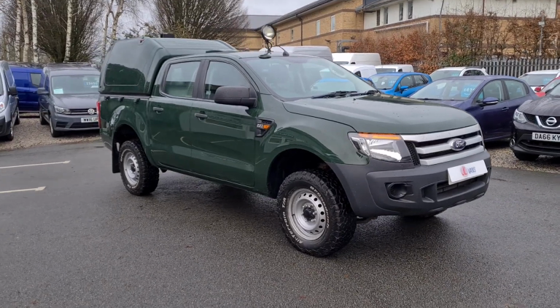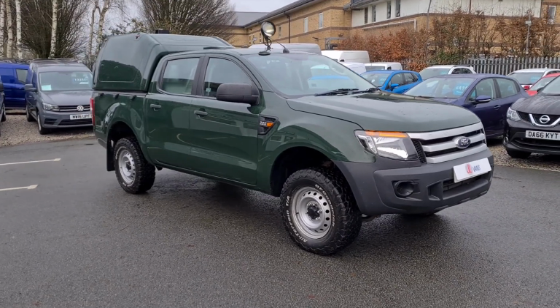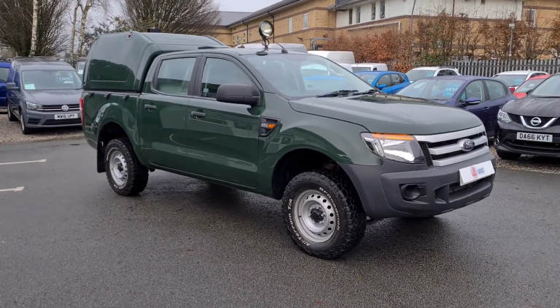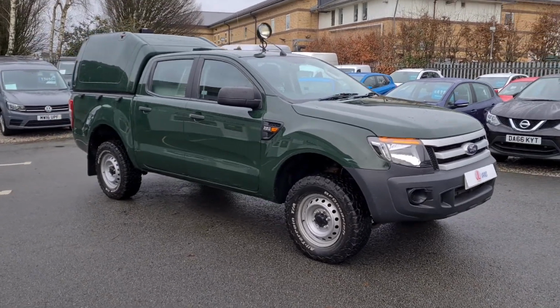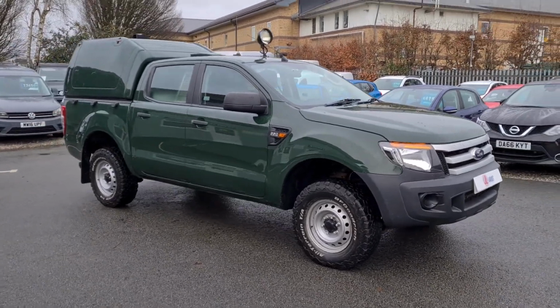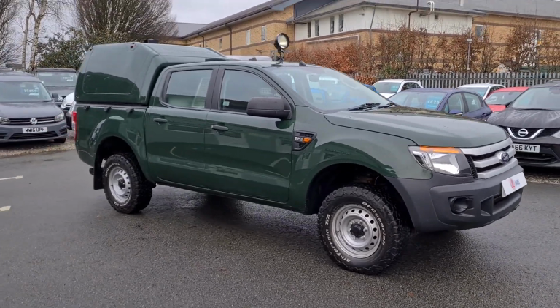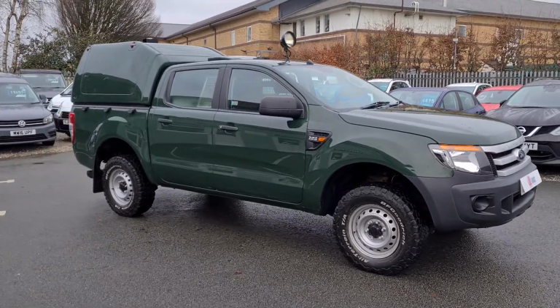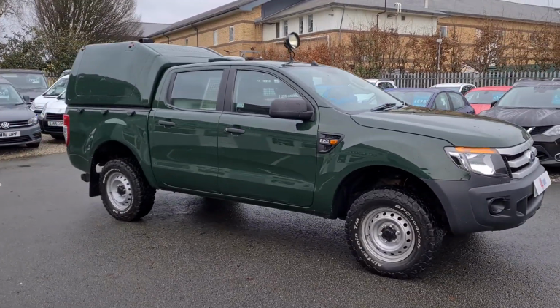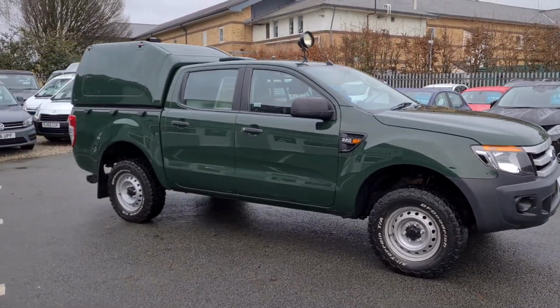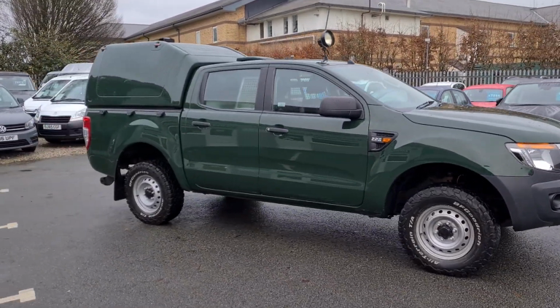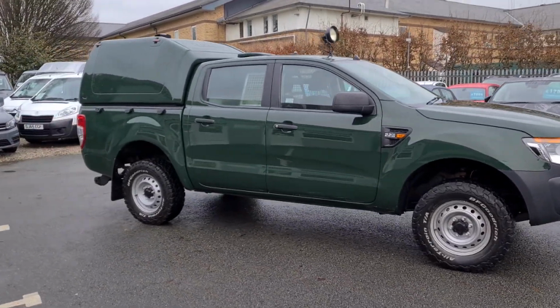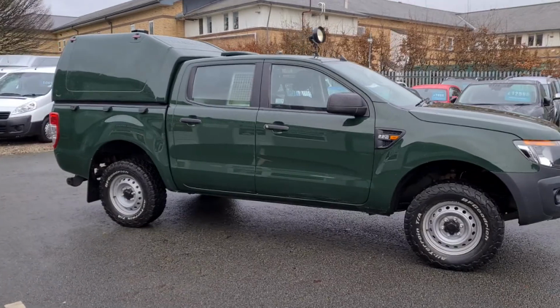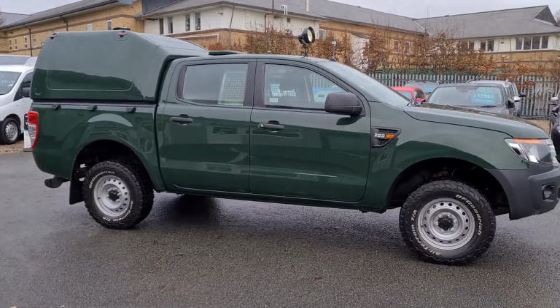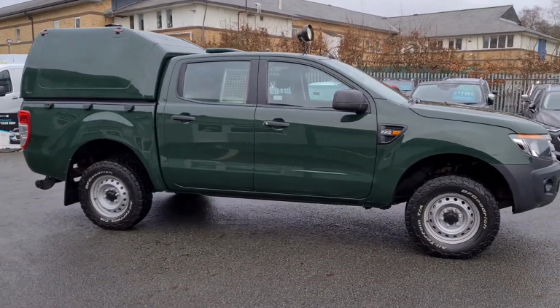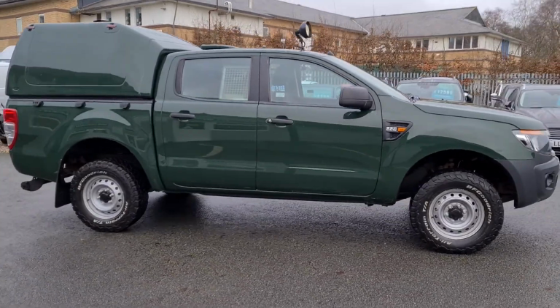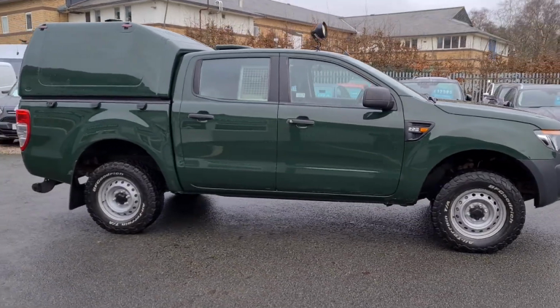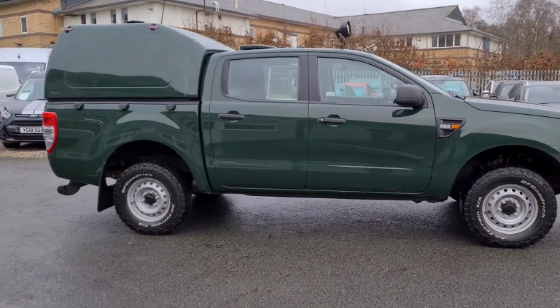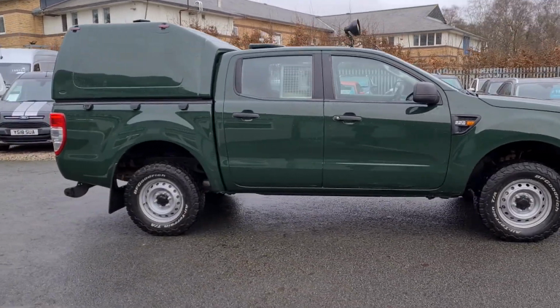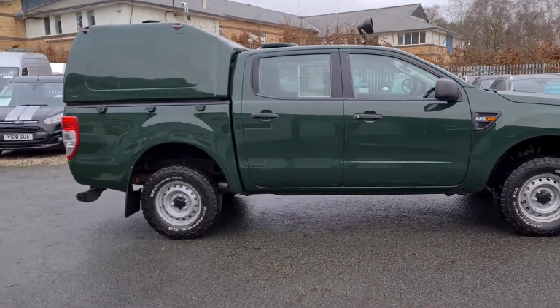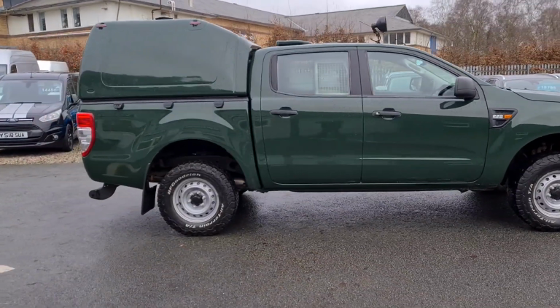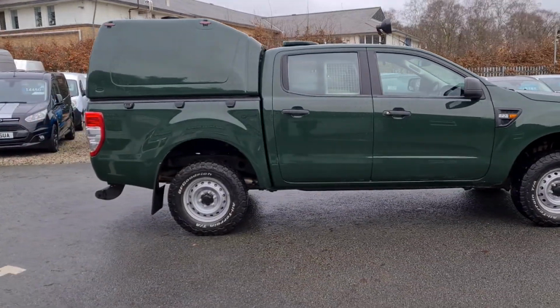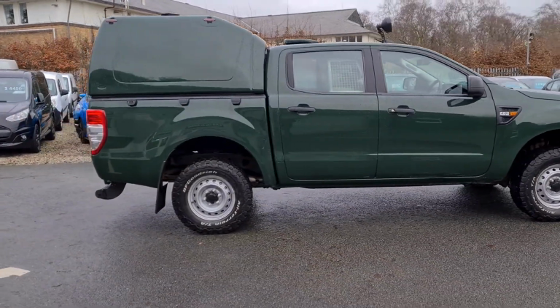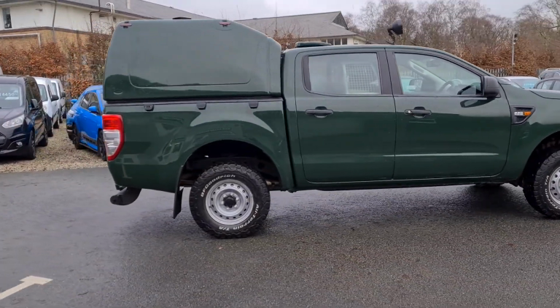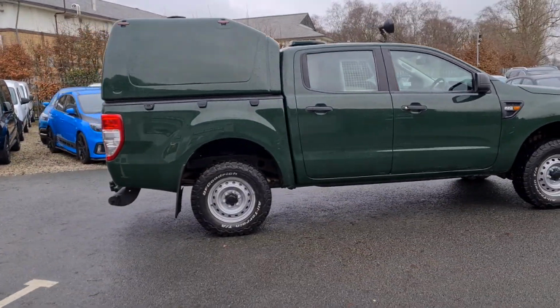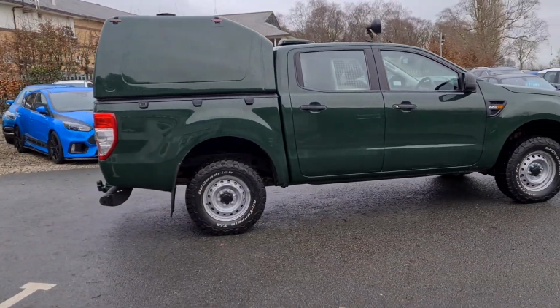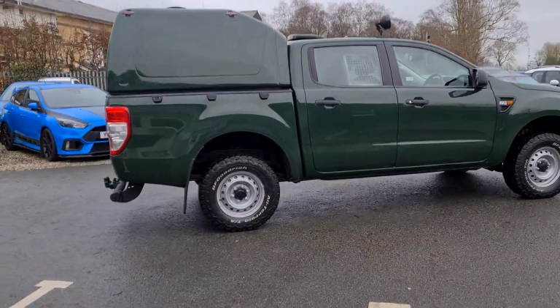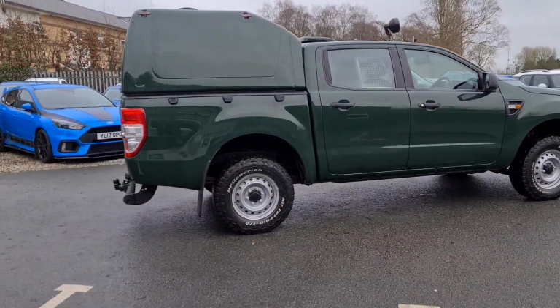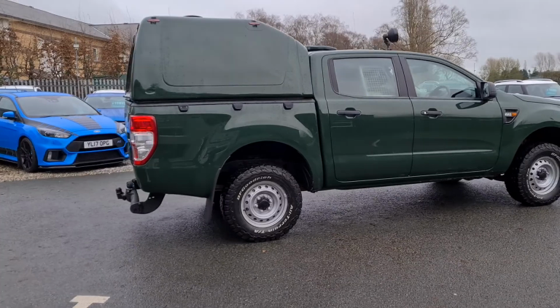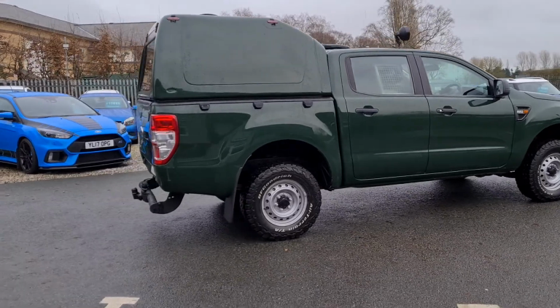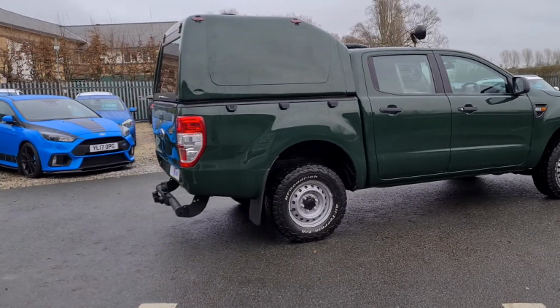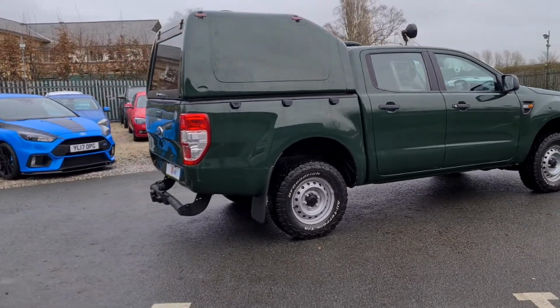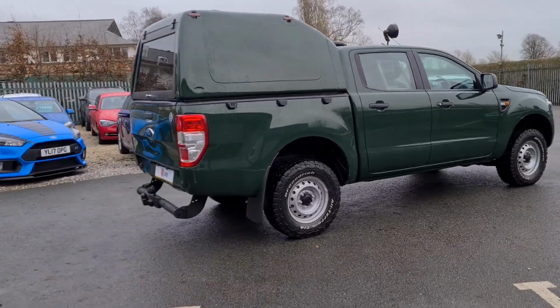Hello and welcome to JL Vans. I'll give you a very quick walk around. It's a 2014 Ford Ranger — an ex-forestry commission one.